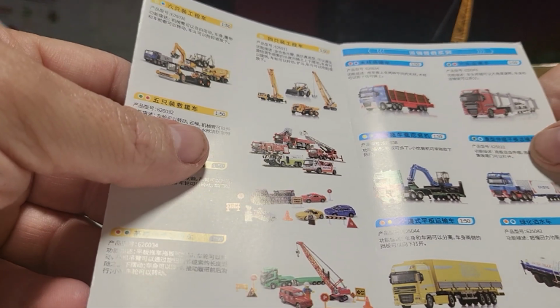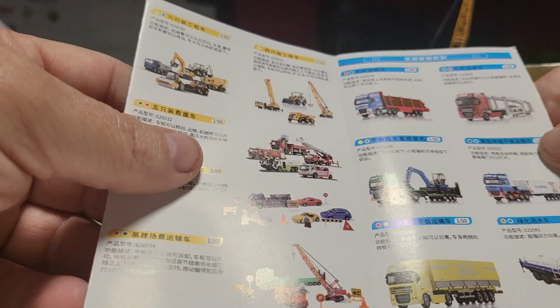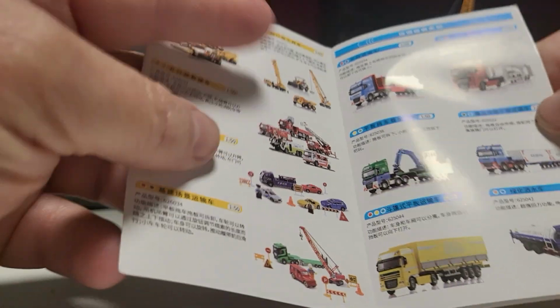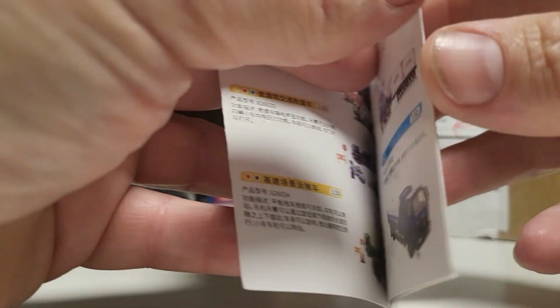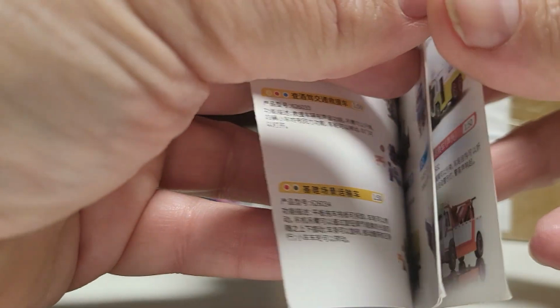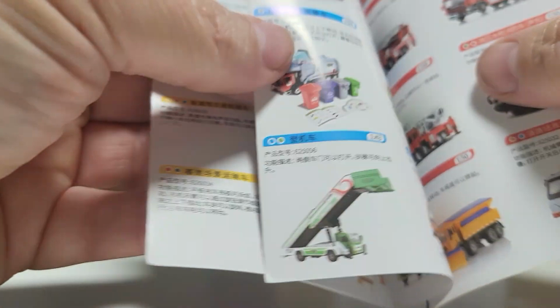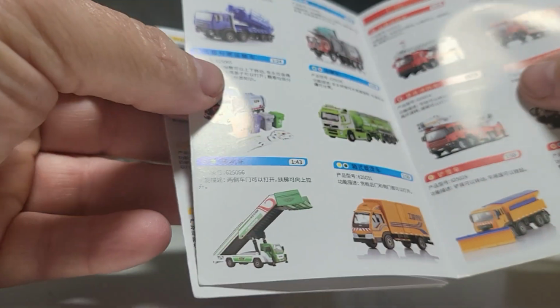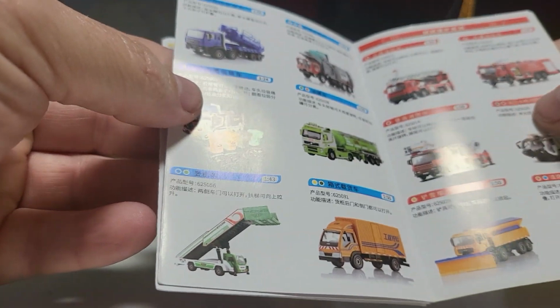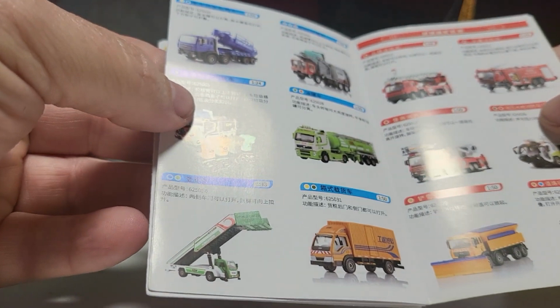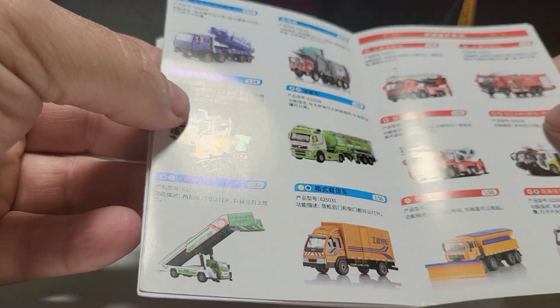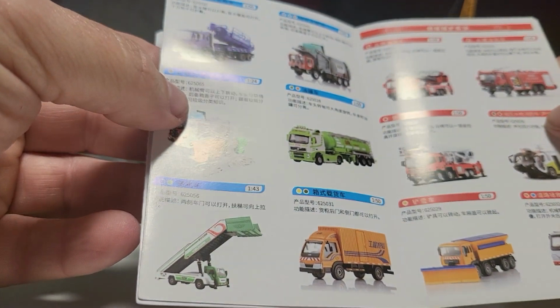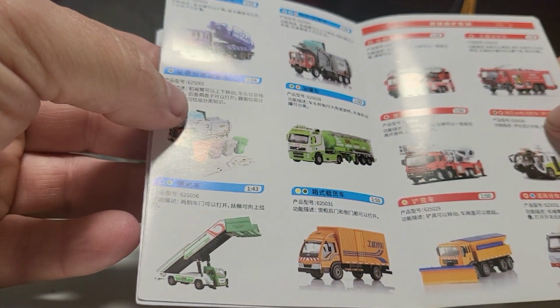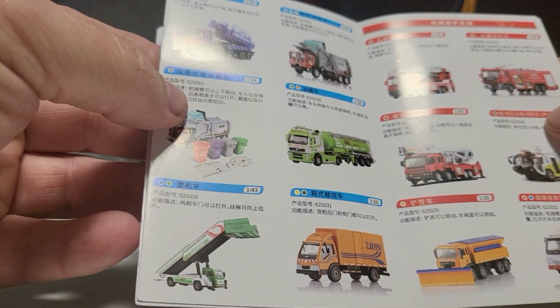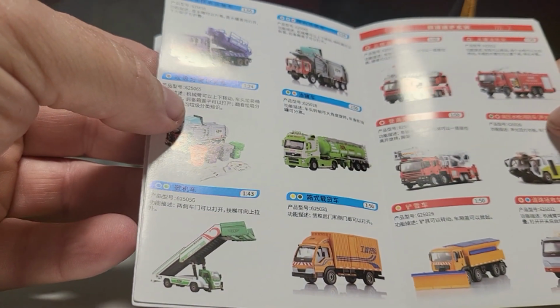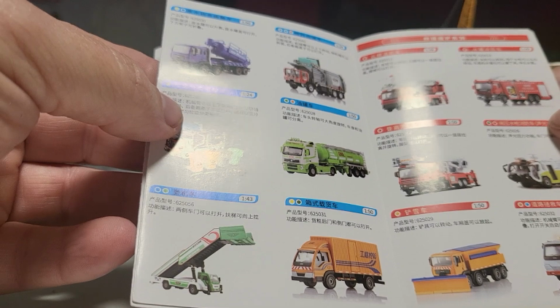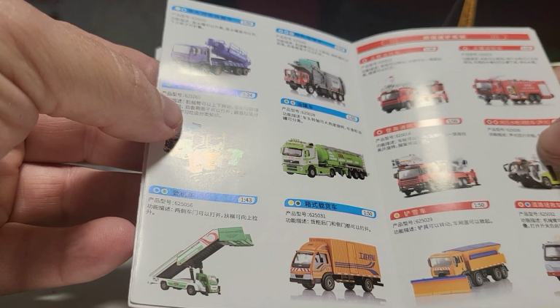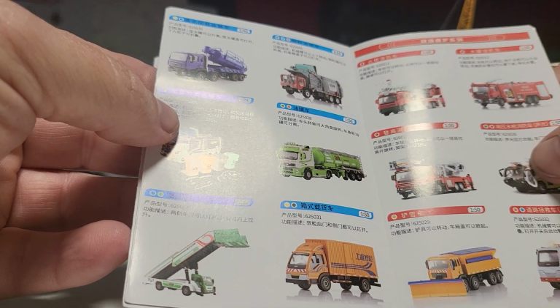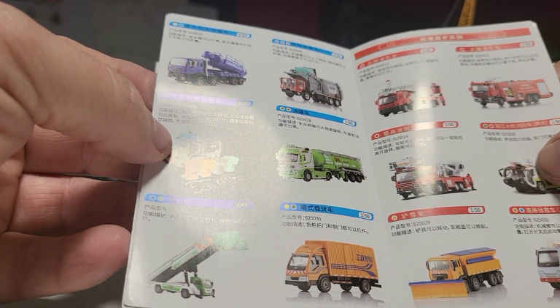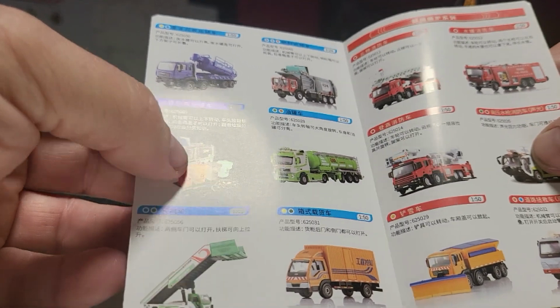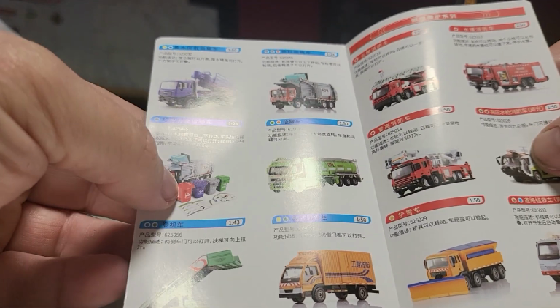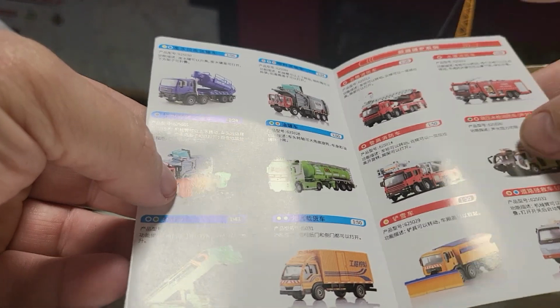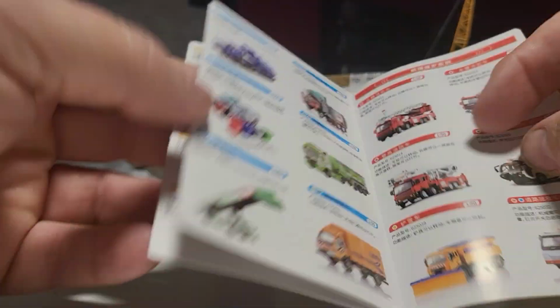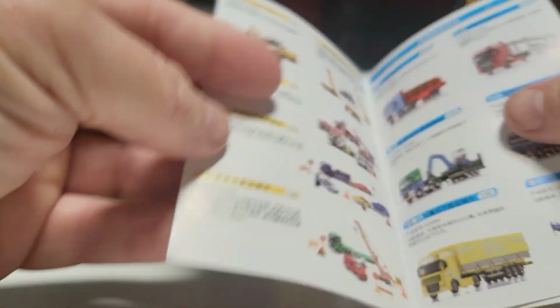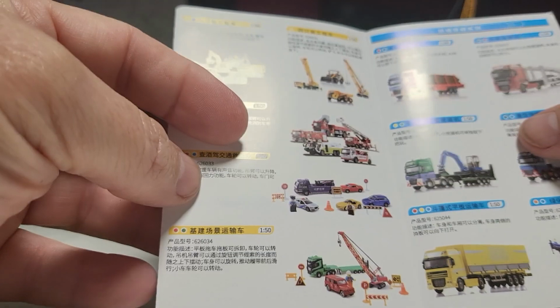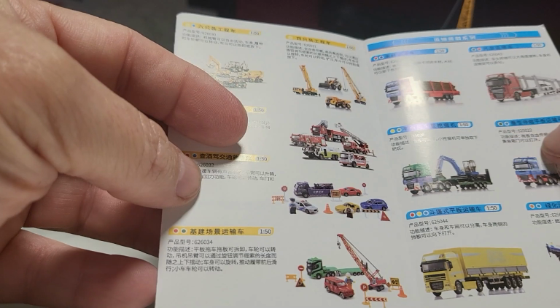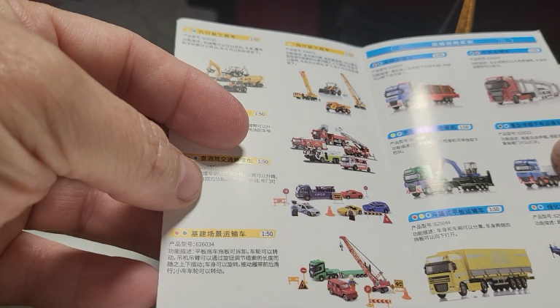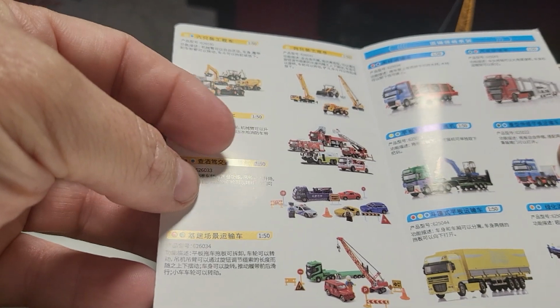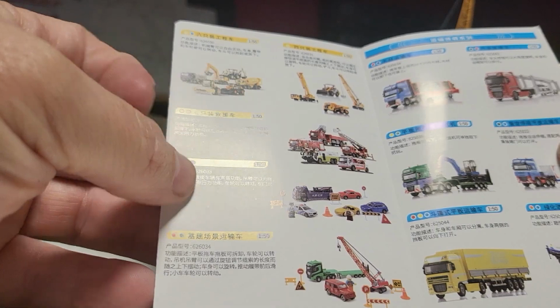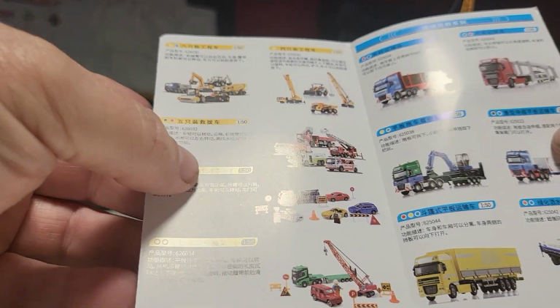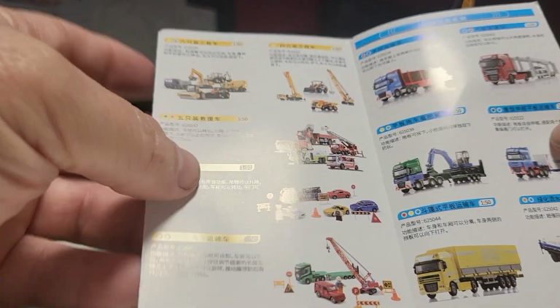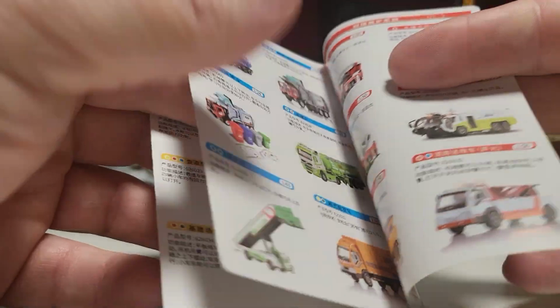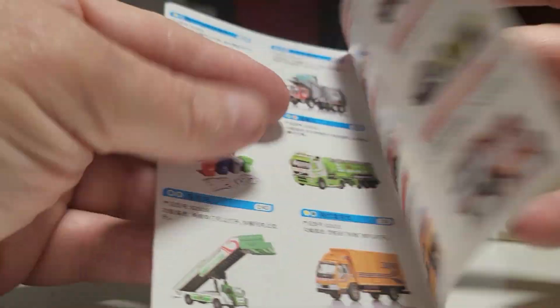Blue is 1/50th, also red. Red is 1/50th too. Fire trucks. Airport crew fire trucks. Trucks and construction. Cool.